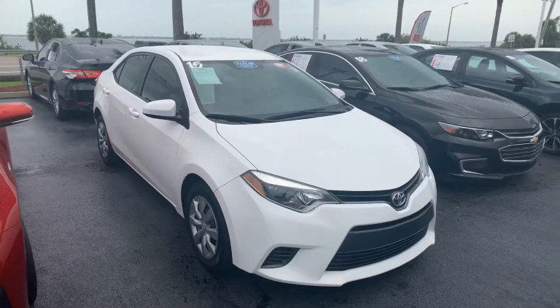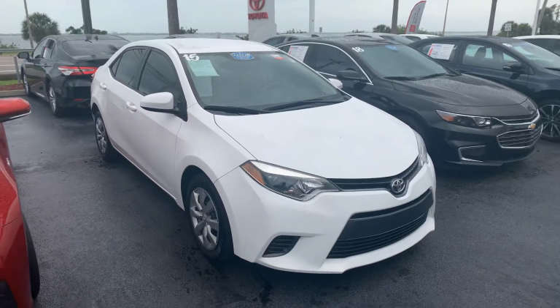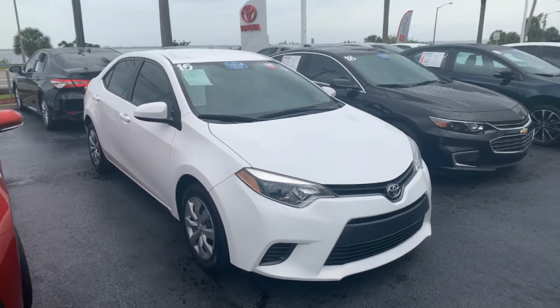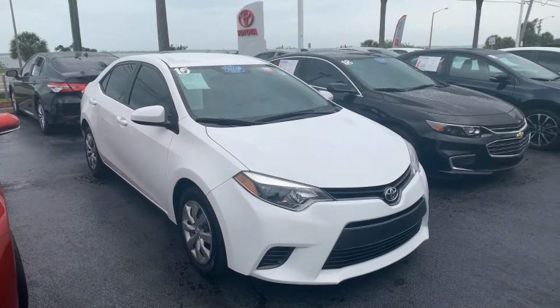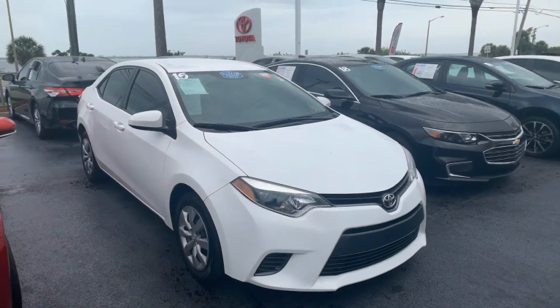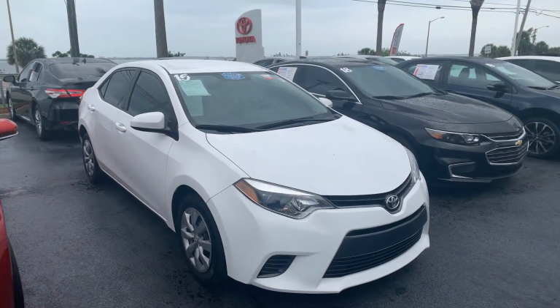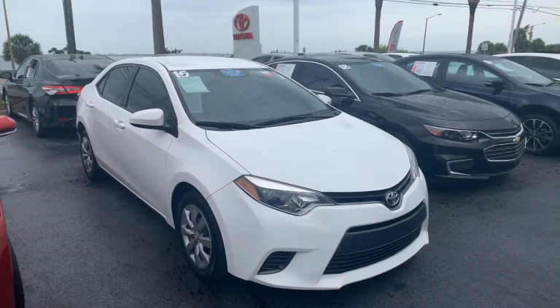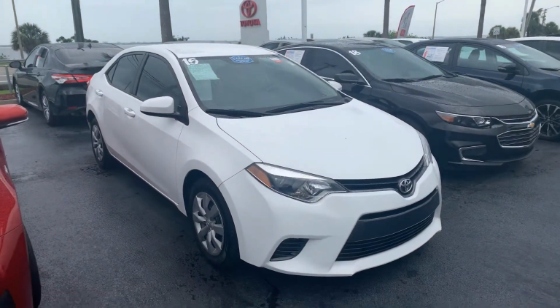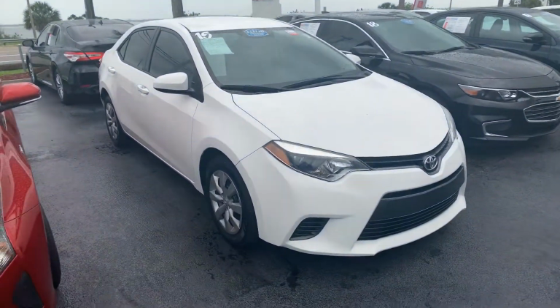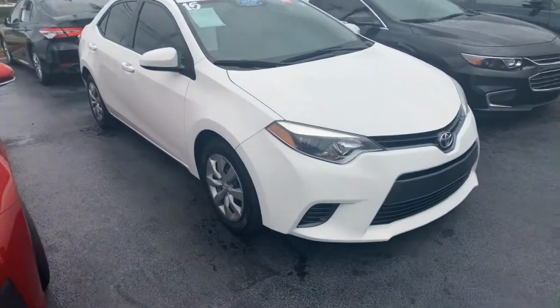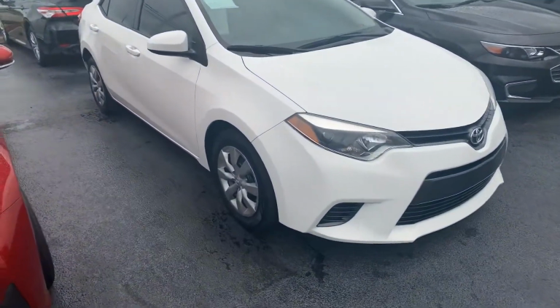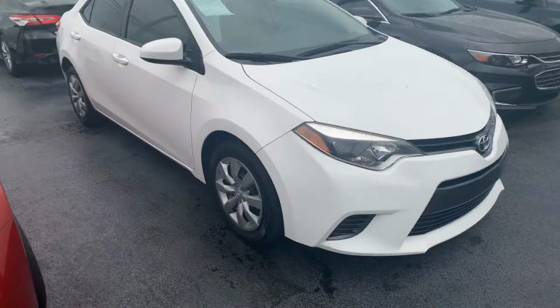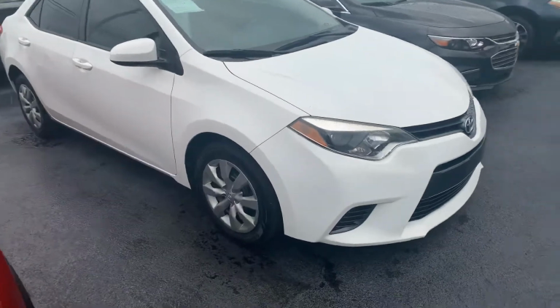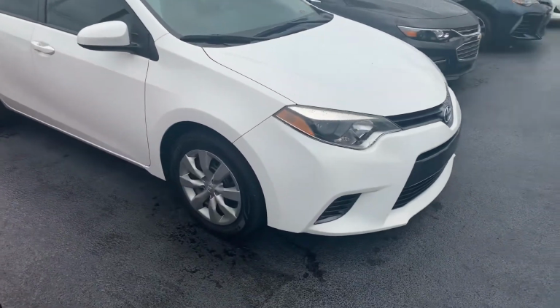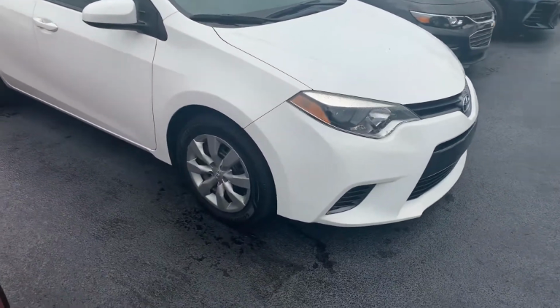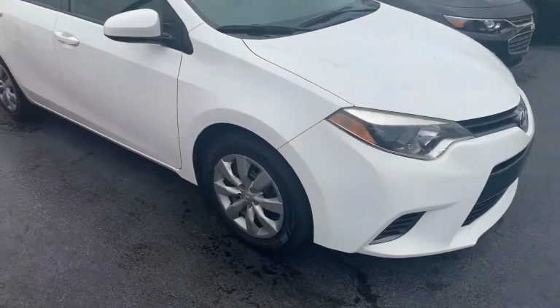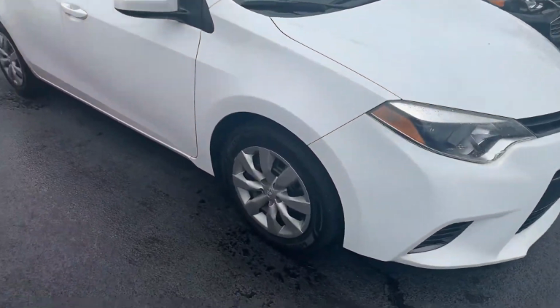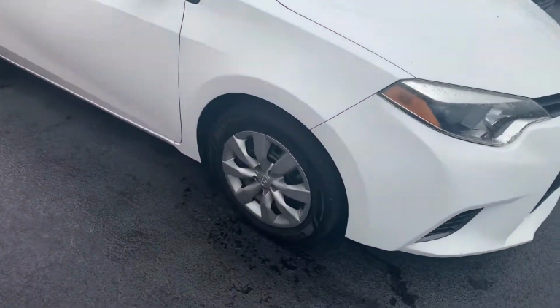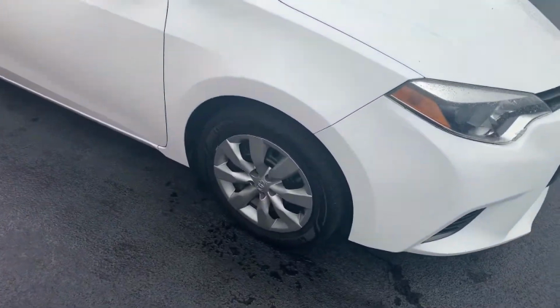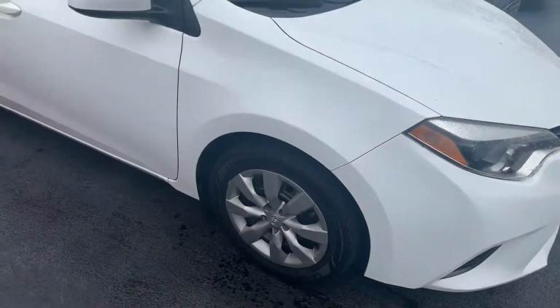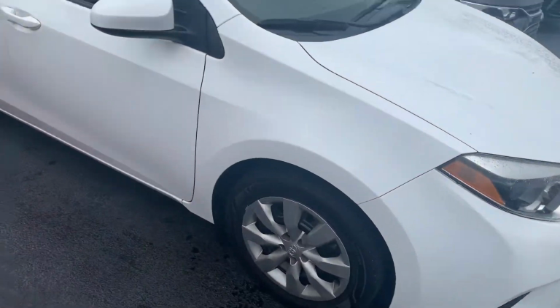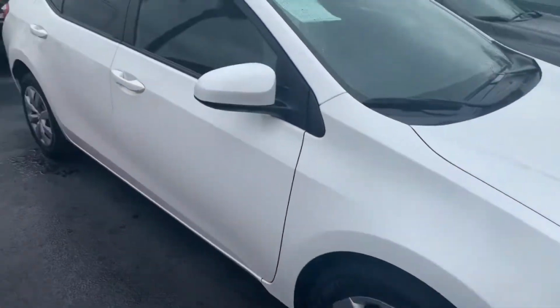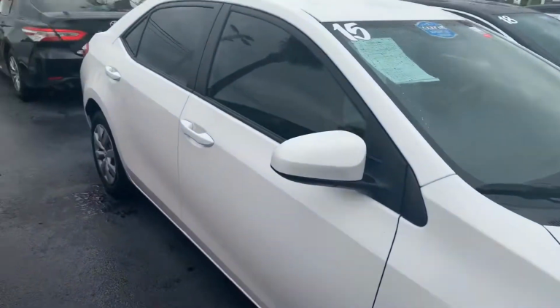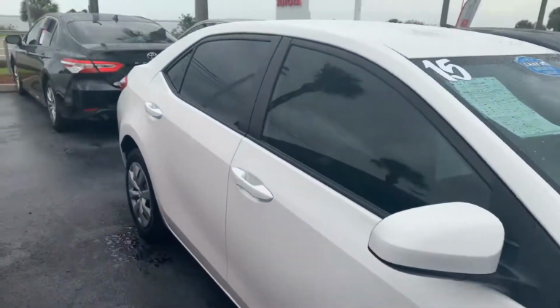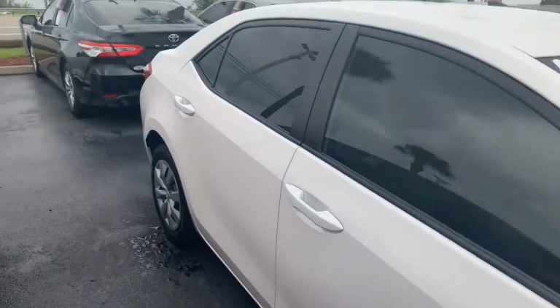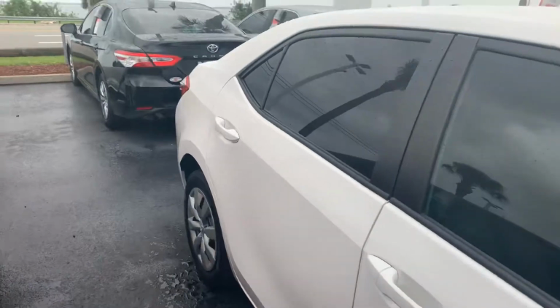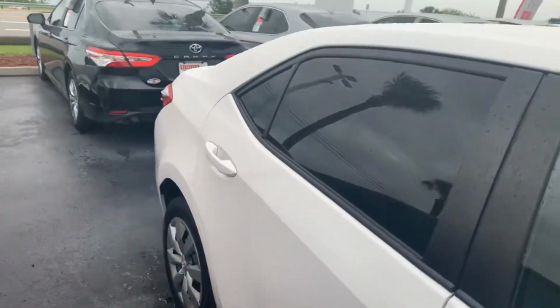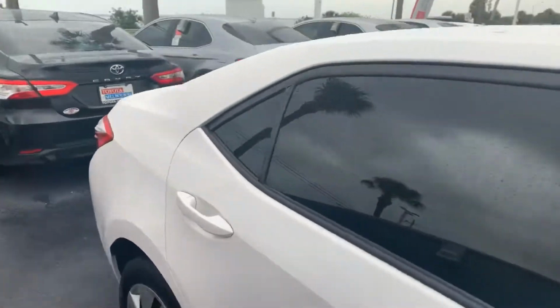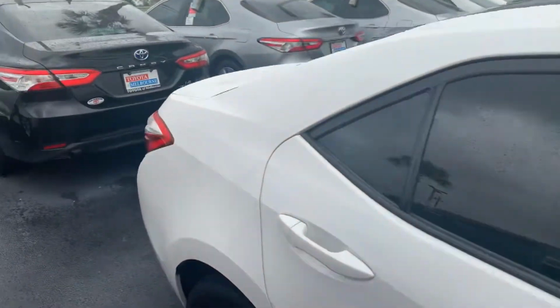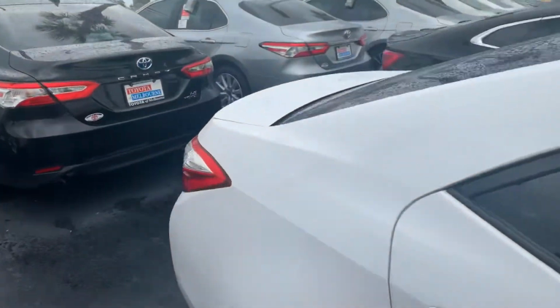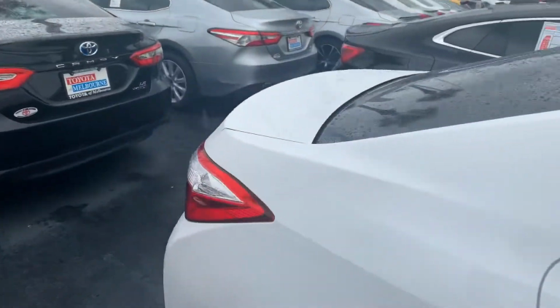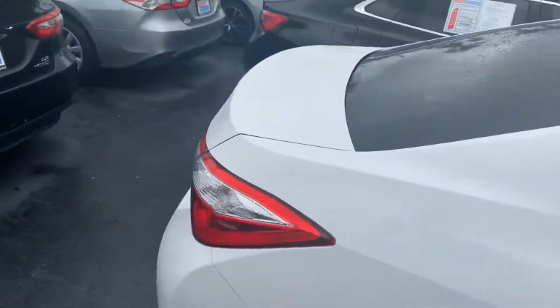Hello, this is Roger at Toyota of Melbourne. This is the 2015 Toyota Corolla LE. It's got fresh tires on it, and the windows are already tinted for you.